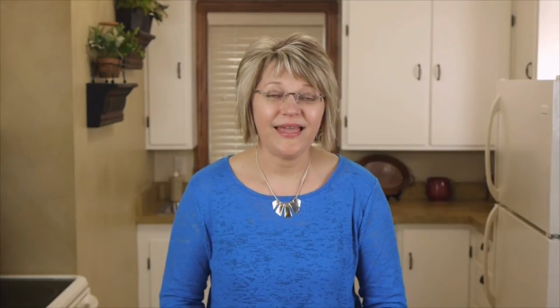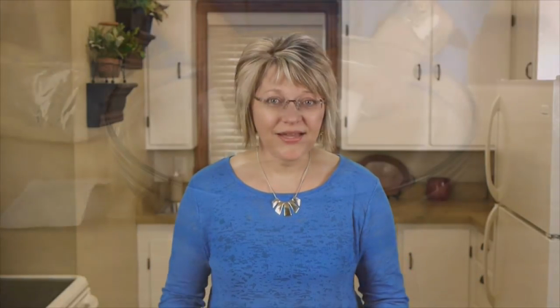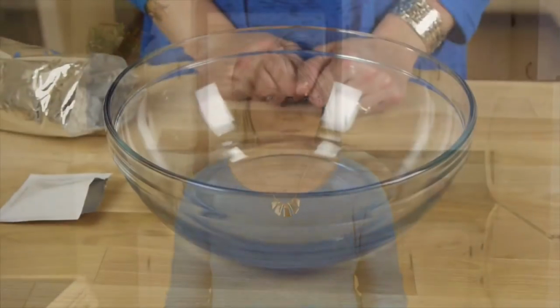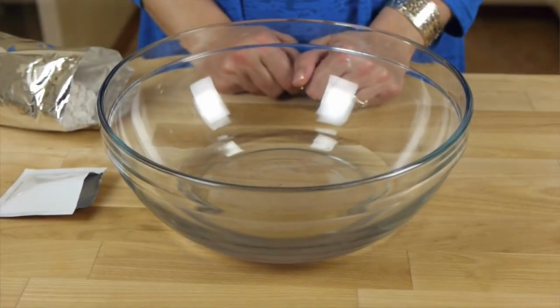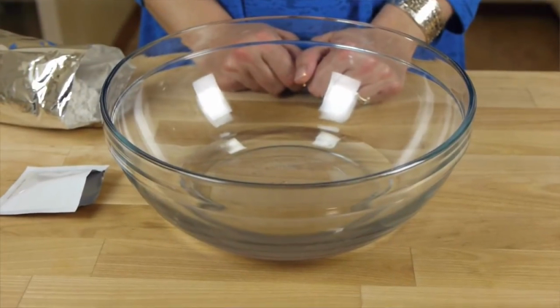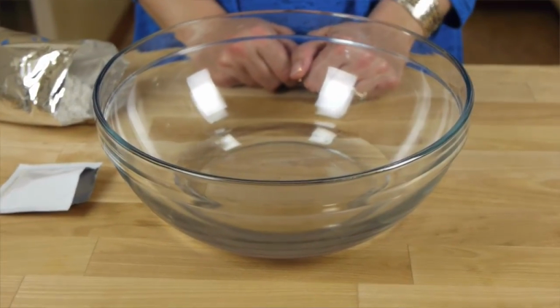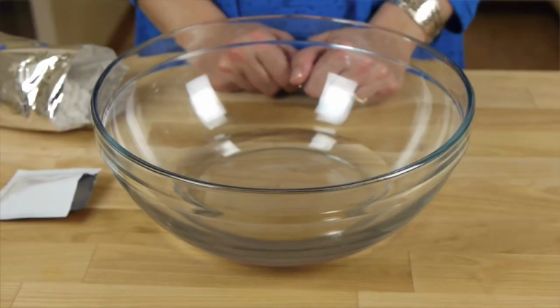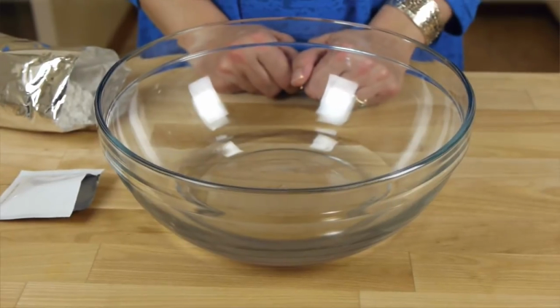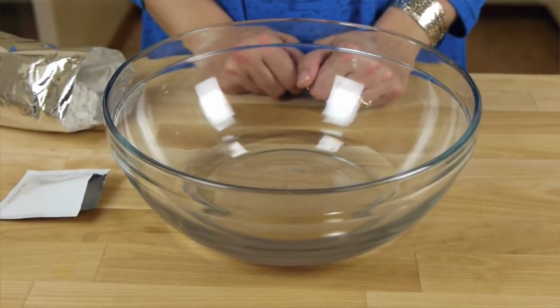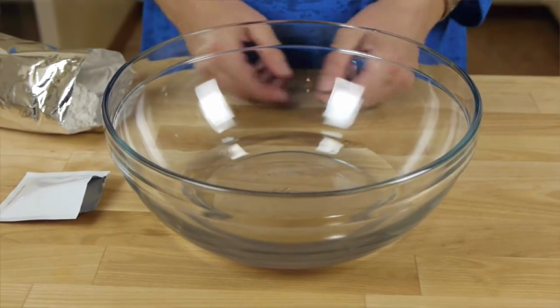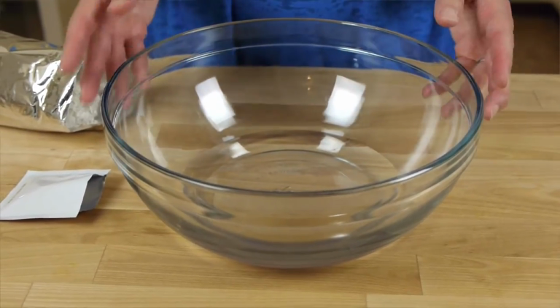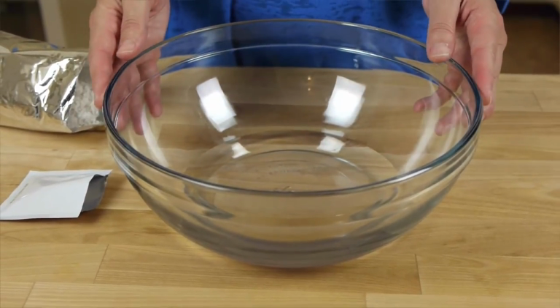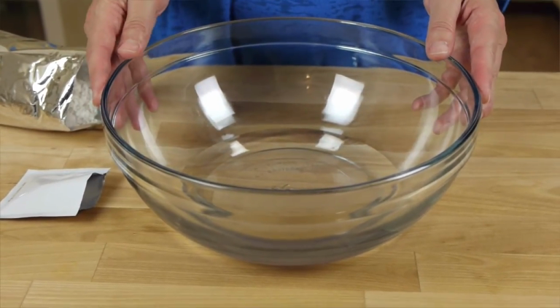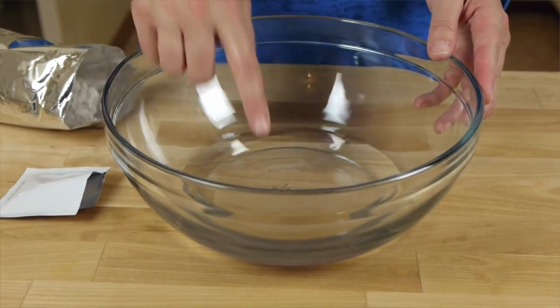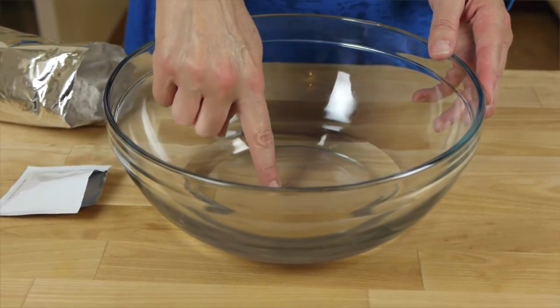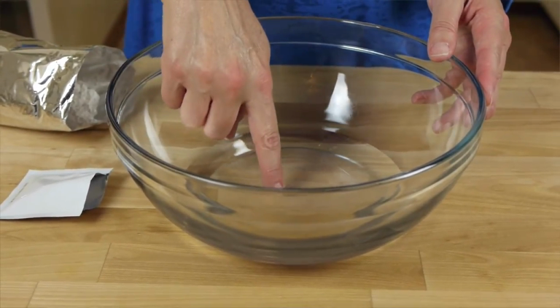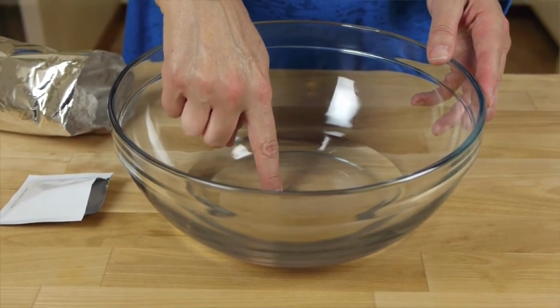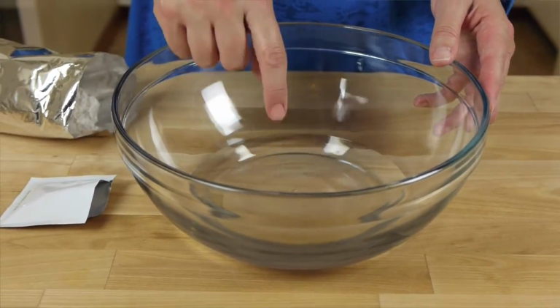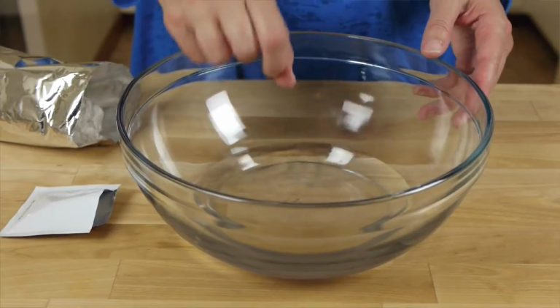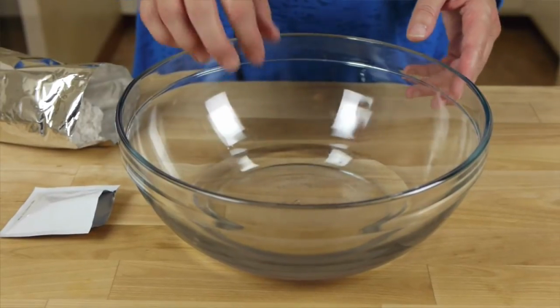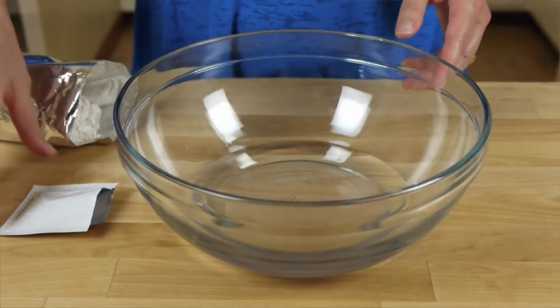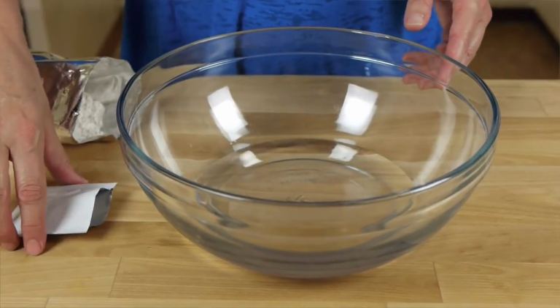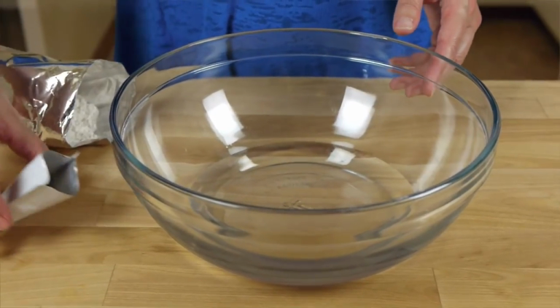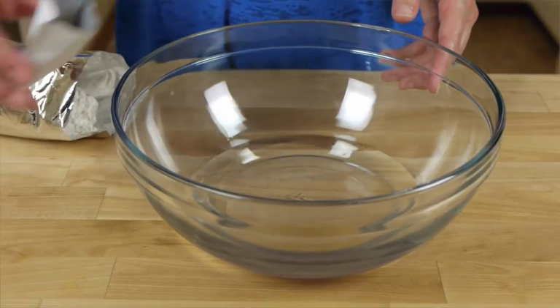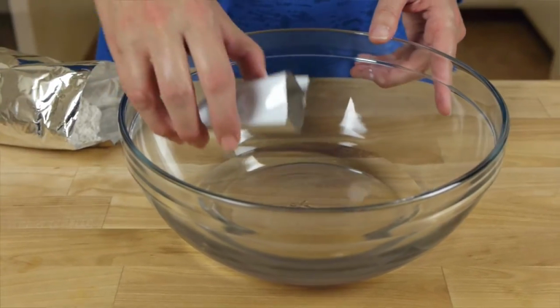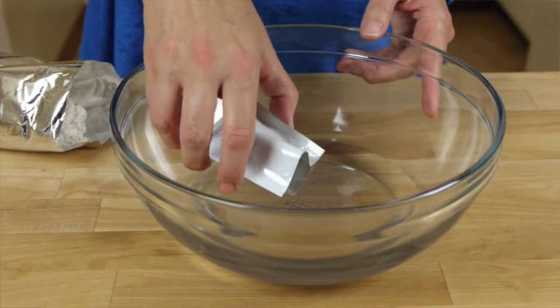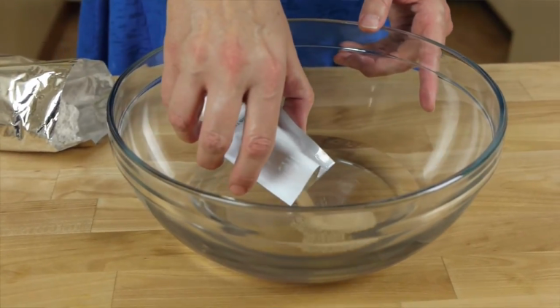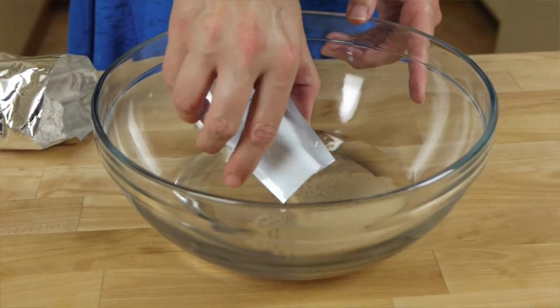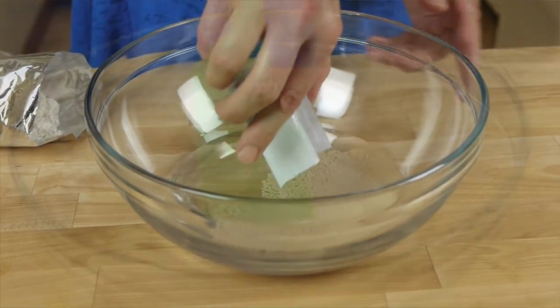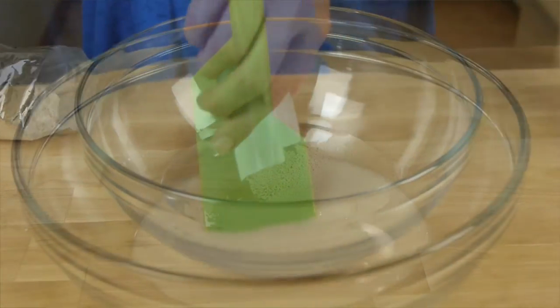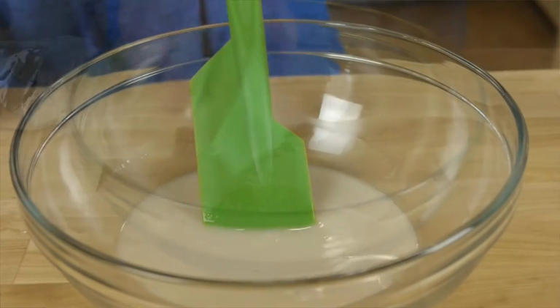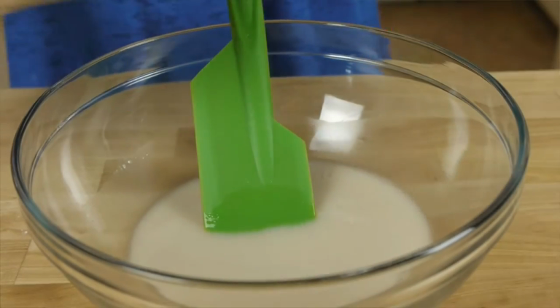I have a cup of warm water in my bowl and this should feel about body temperature. When I test this it doesn't really feel cold or hot, so it's probably just right. I'll add the yeast packet that comes with the mix and let that dissolve.